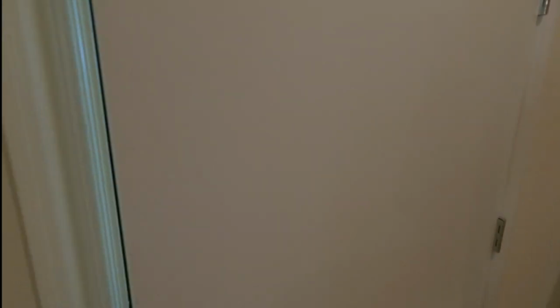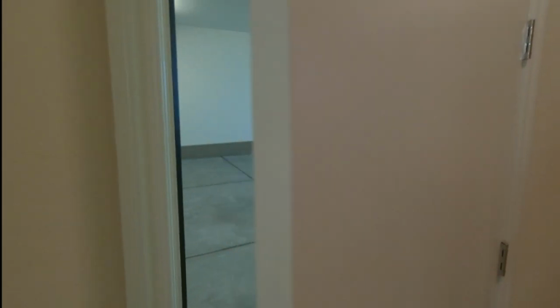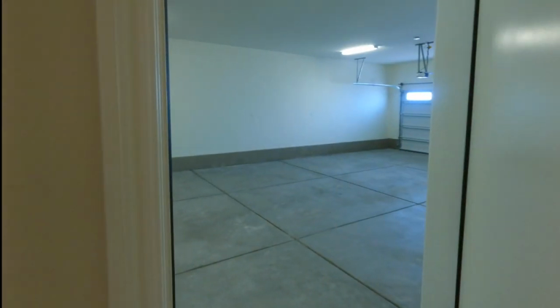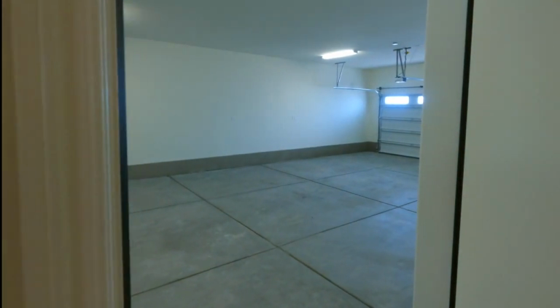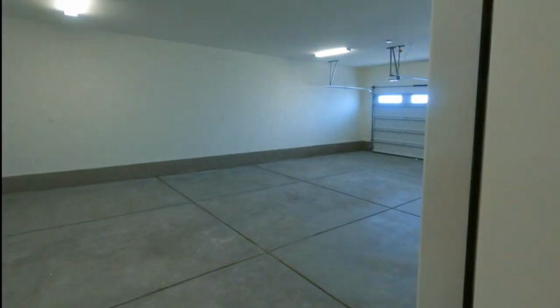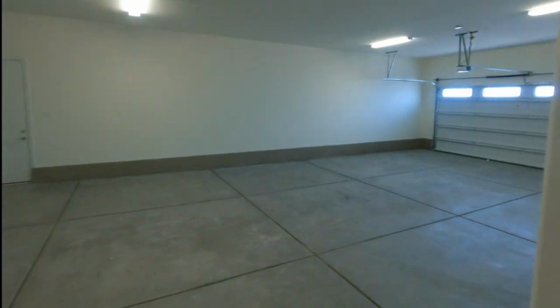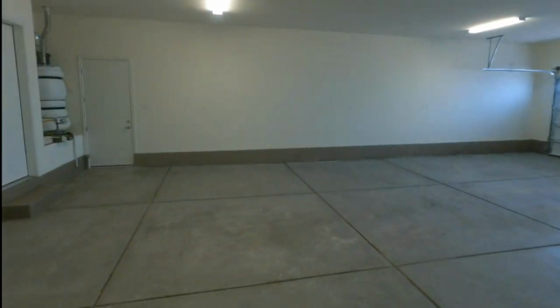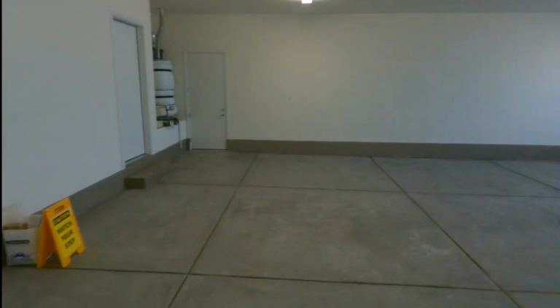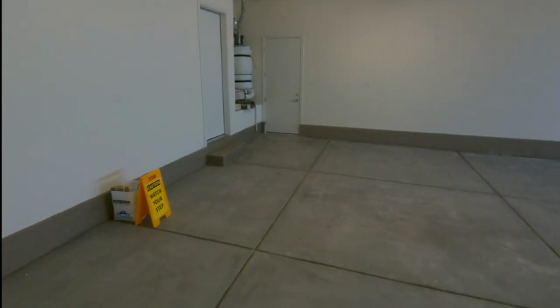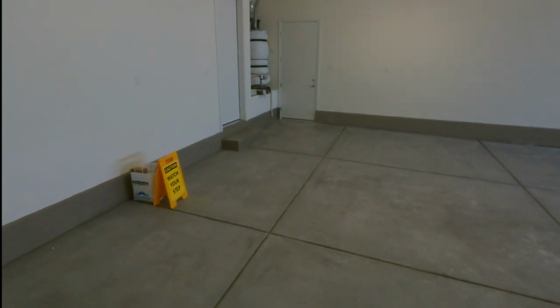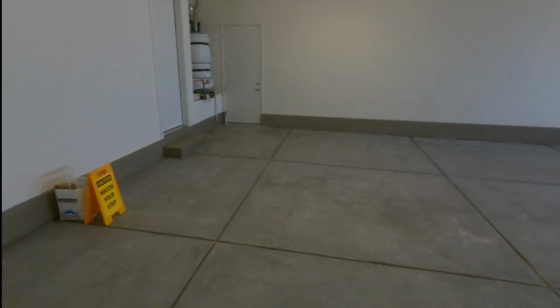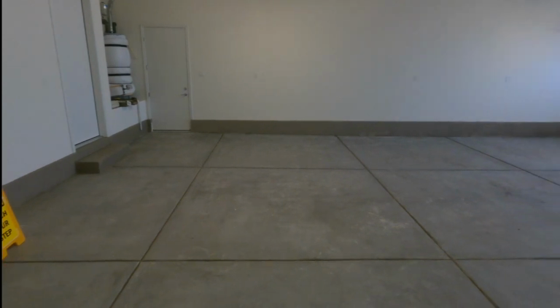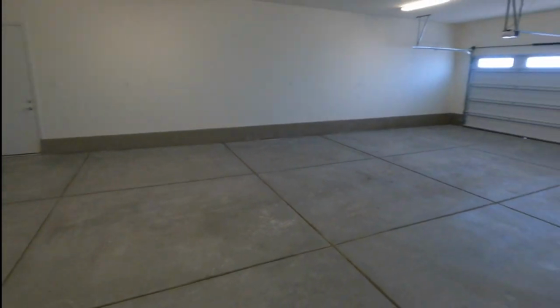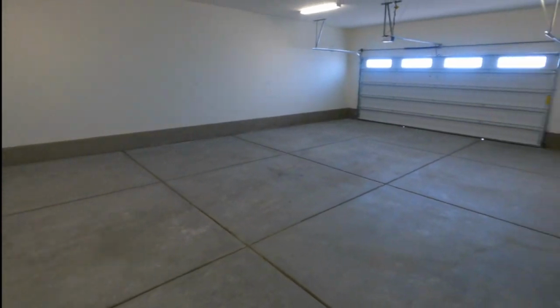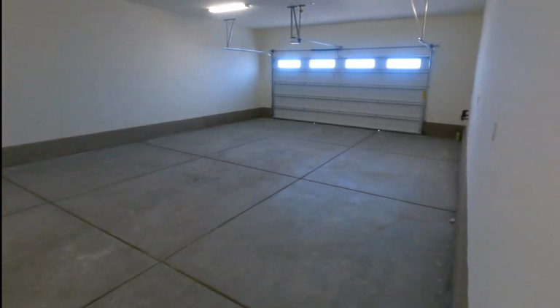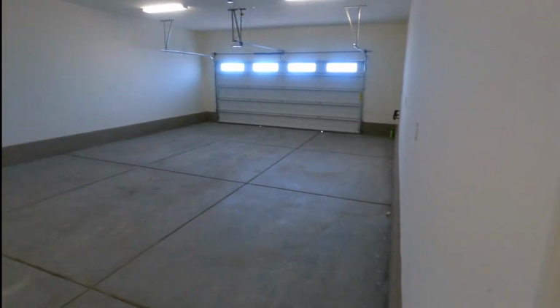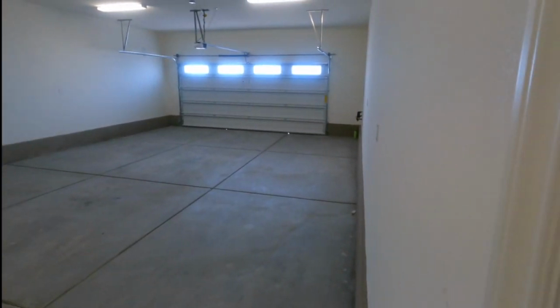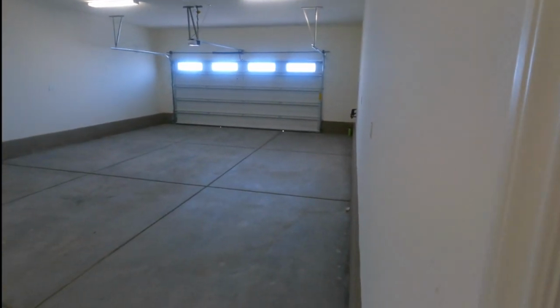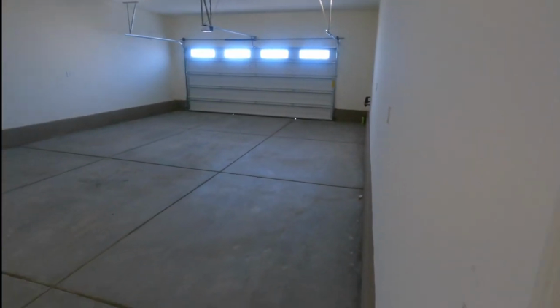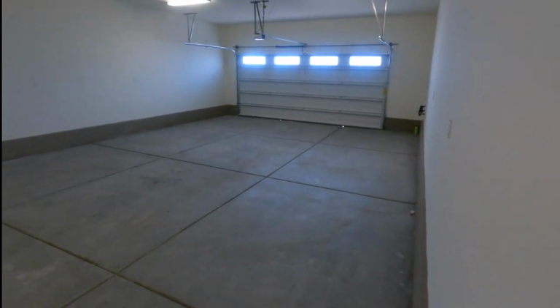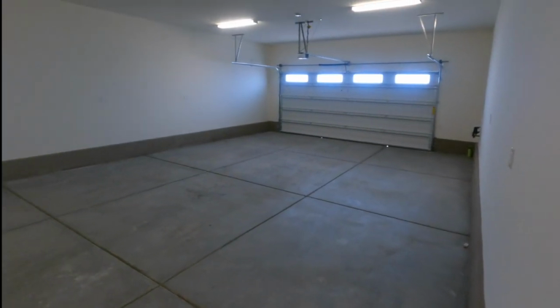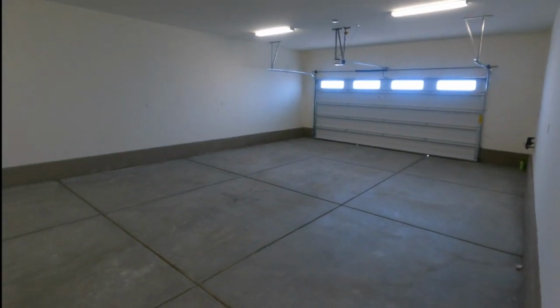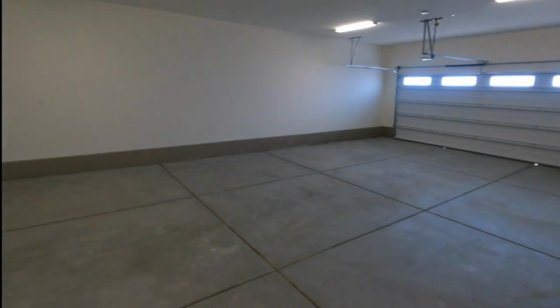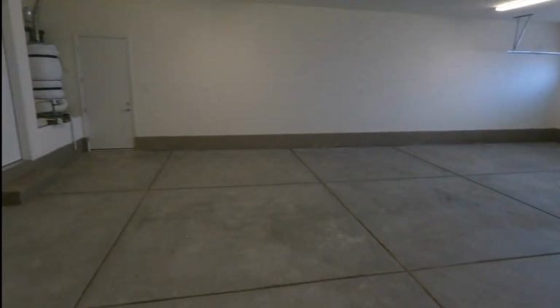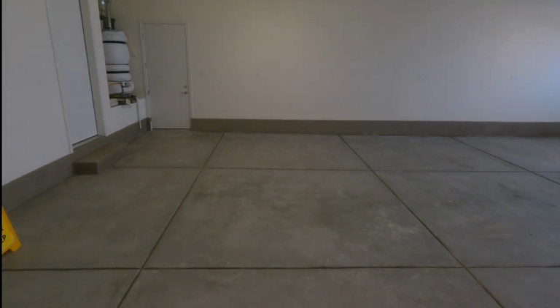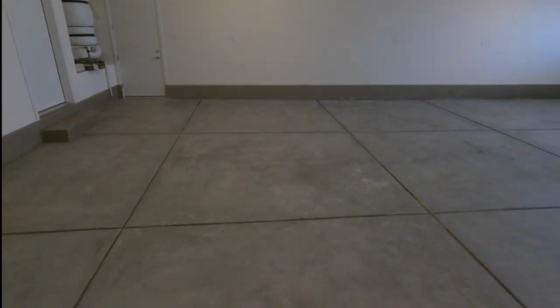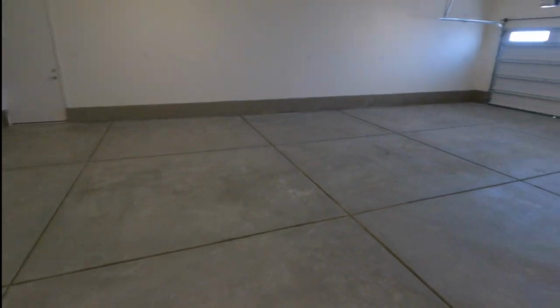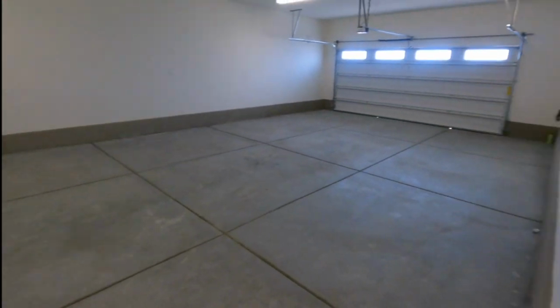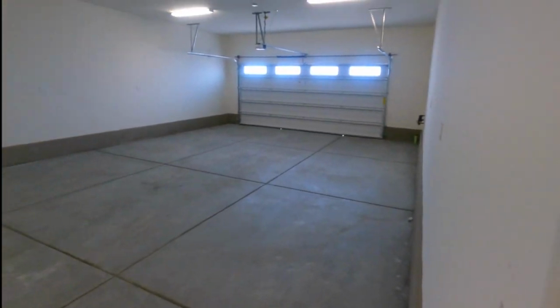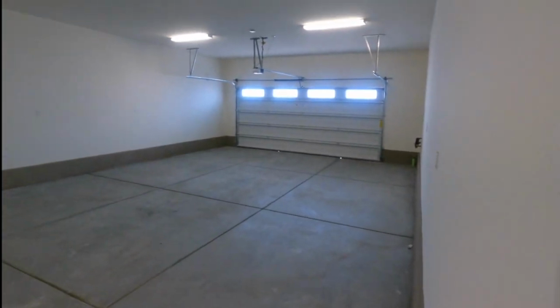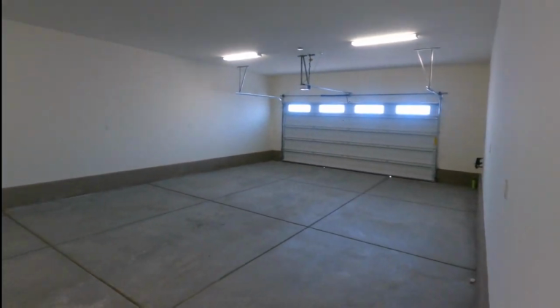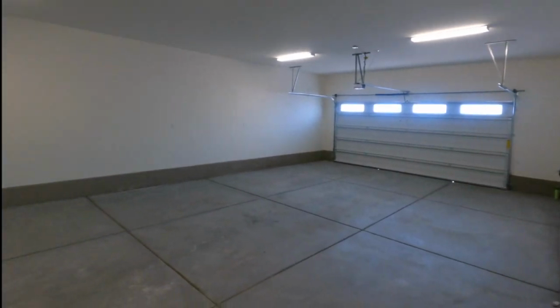This is what's cool — I have never seen a four-bay garage before. It's tandem, meaning you can fit one, two, three, four cars in here. That's pretty killer.